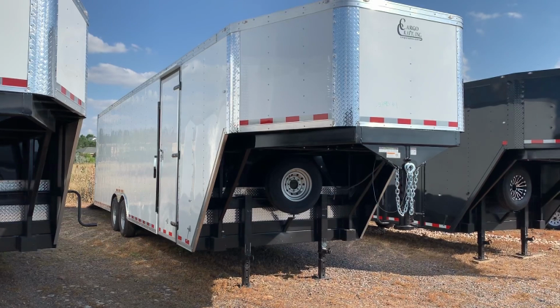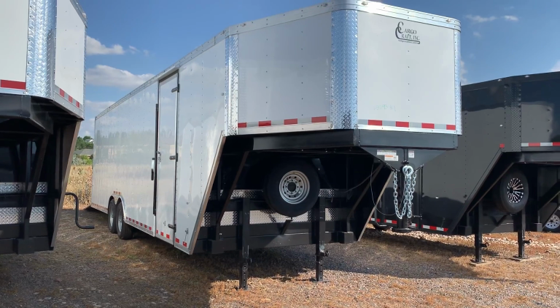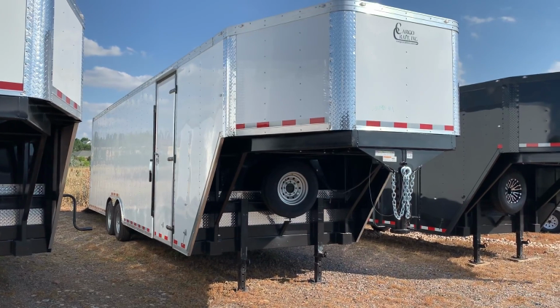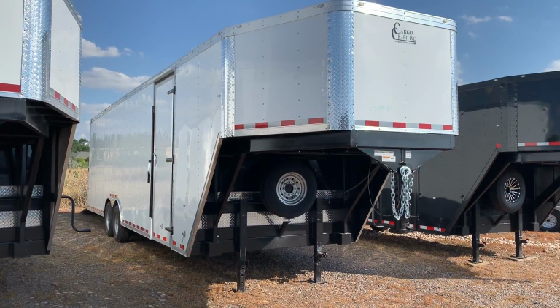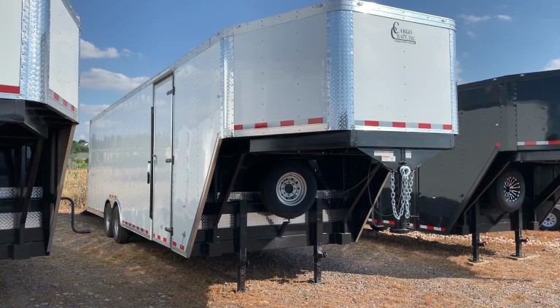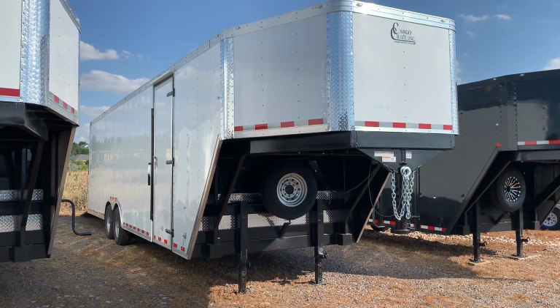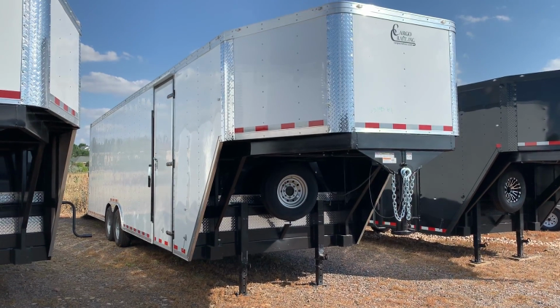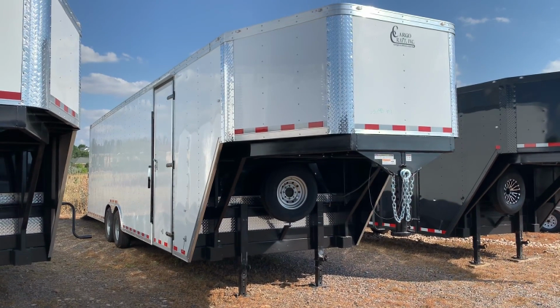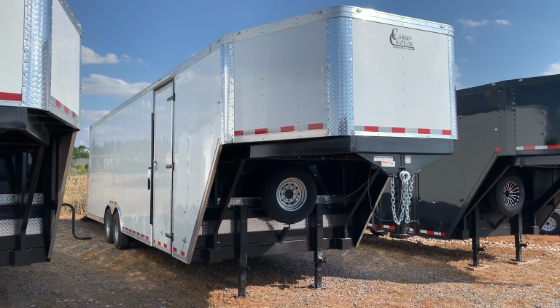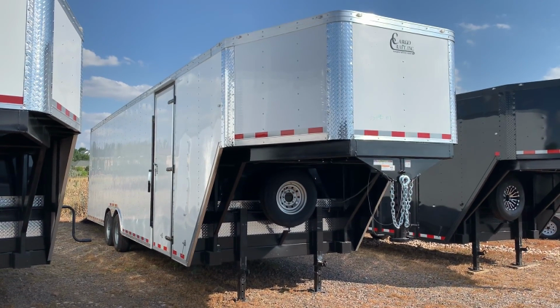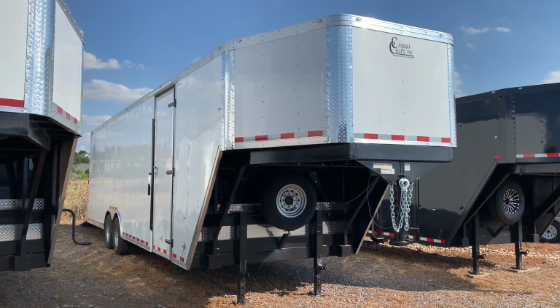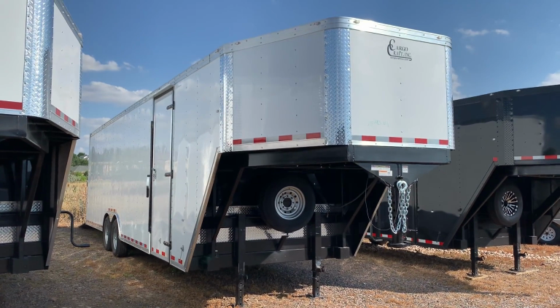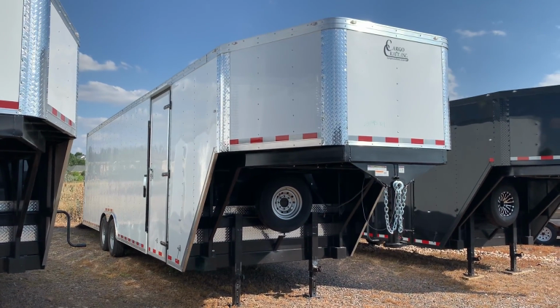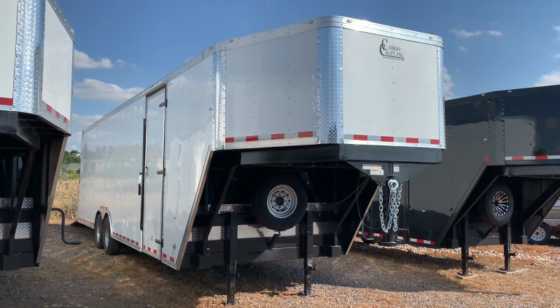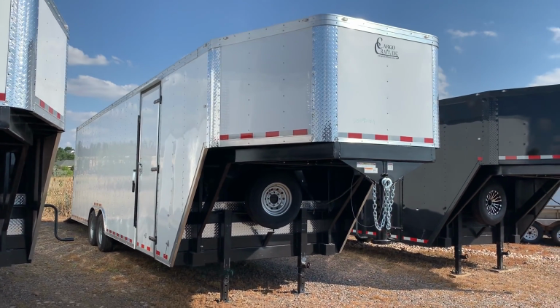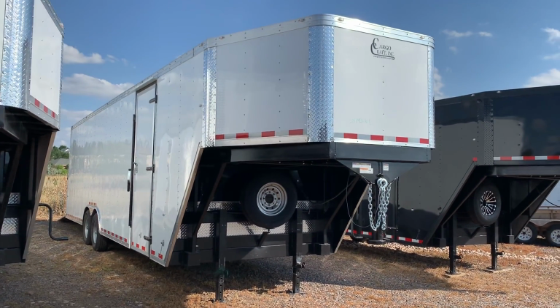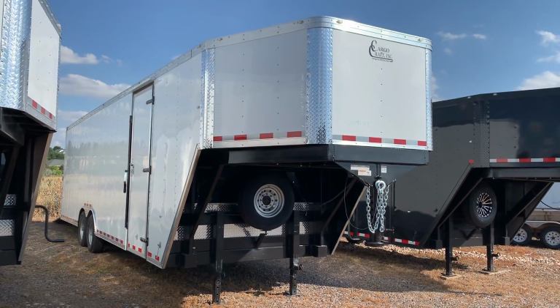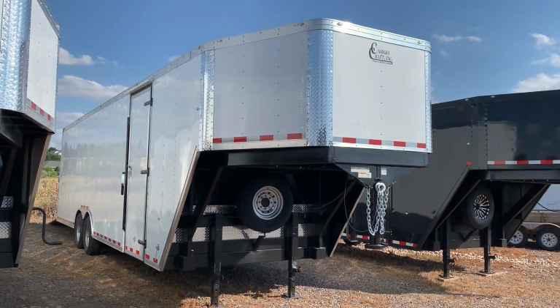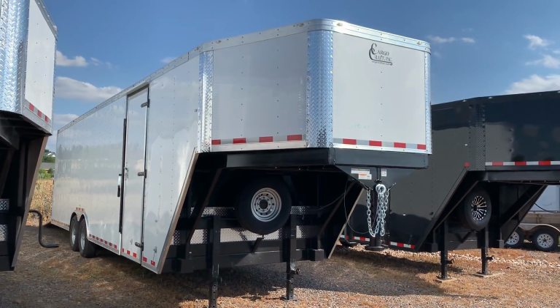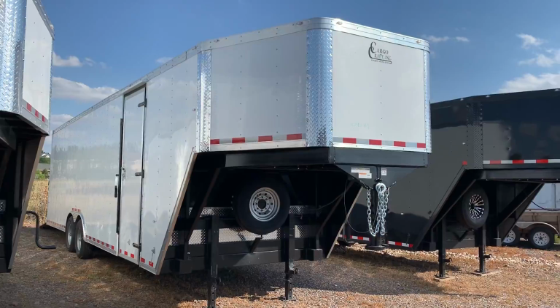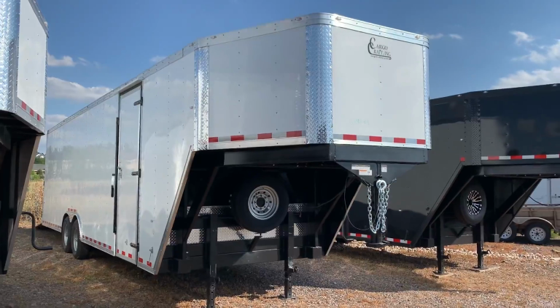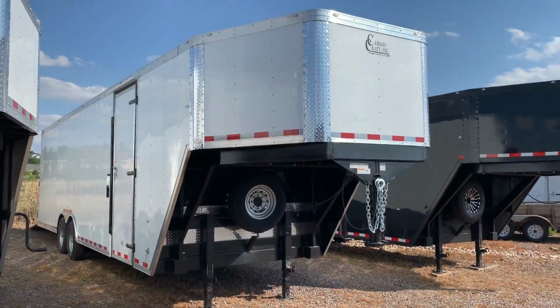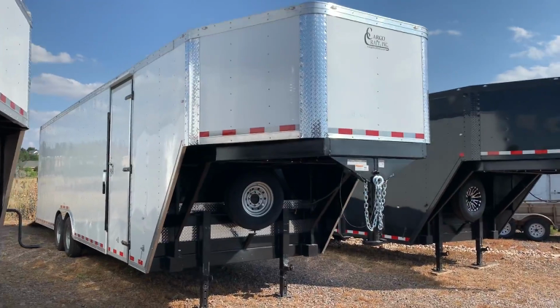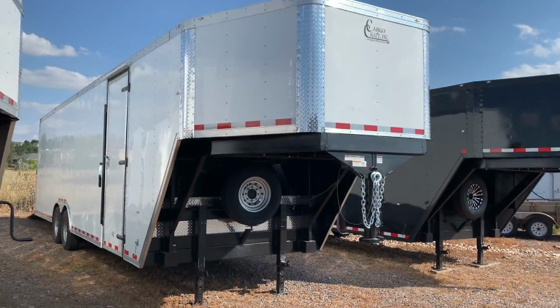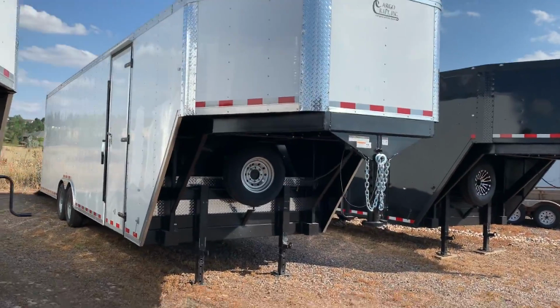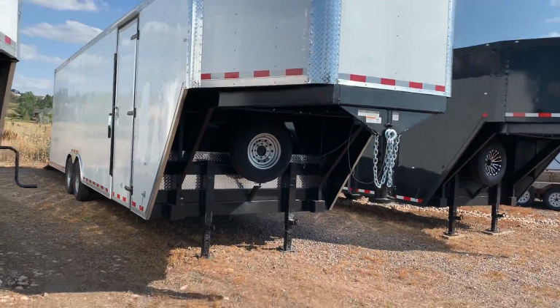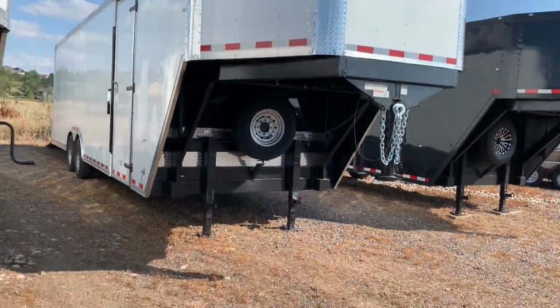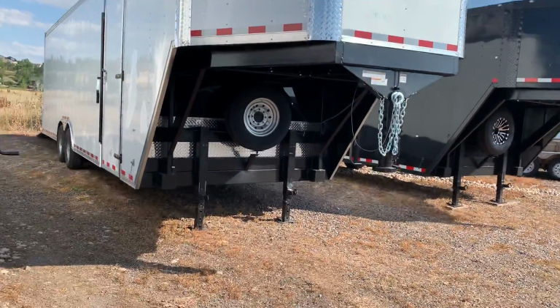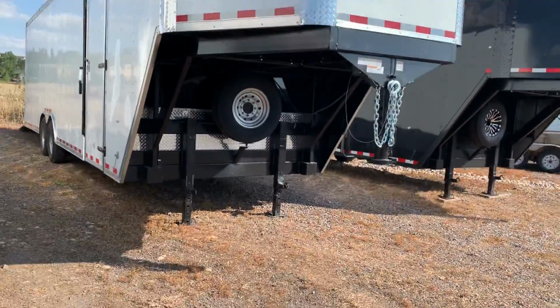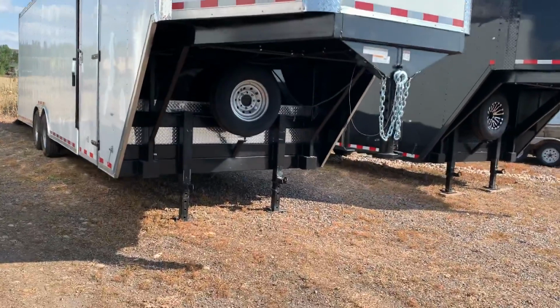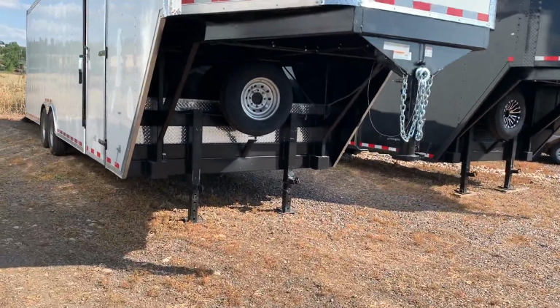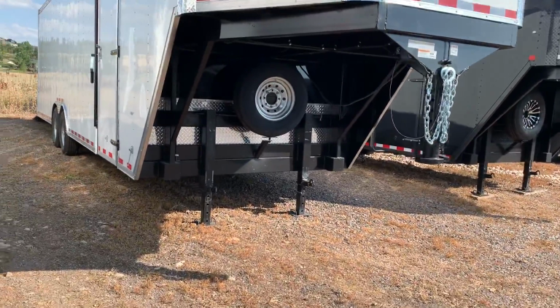This is going to give you guys 28 feet of deck space plus an eight-foot neck. It does have the 45-degree nose on it, so it is compatible for a short-bed or a long-bed truck.